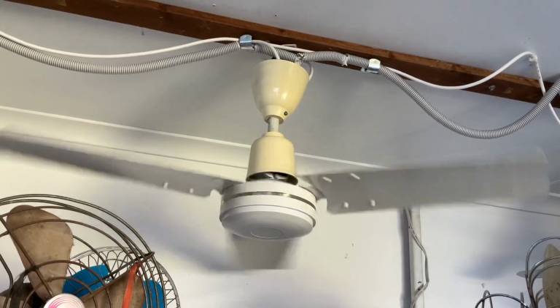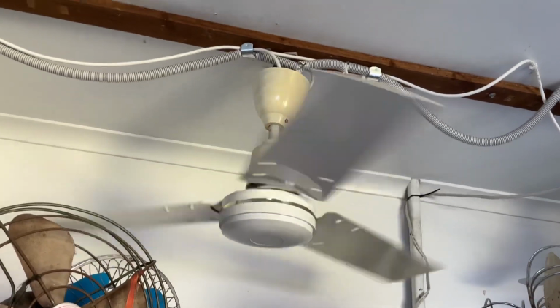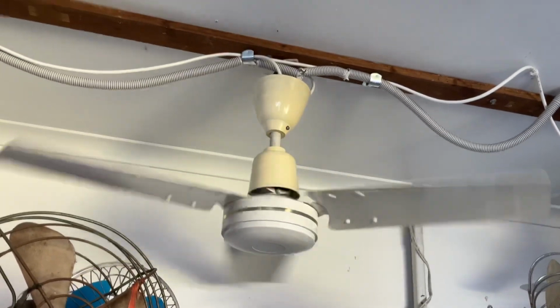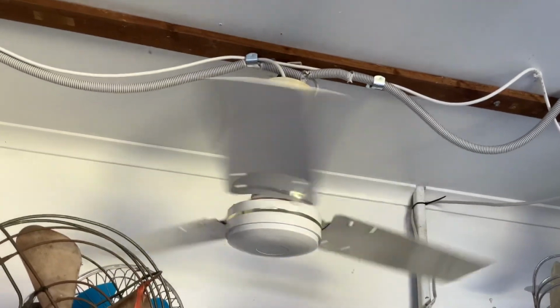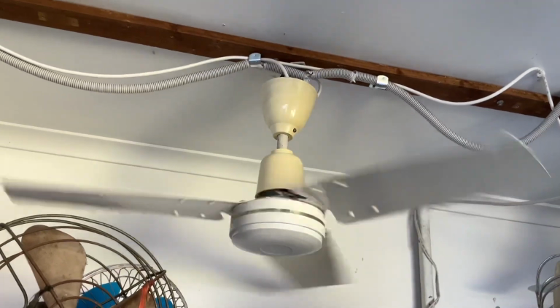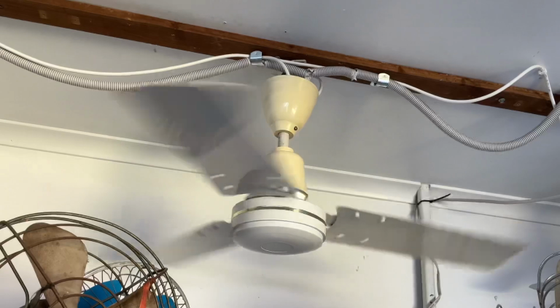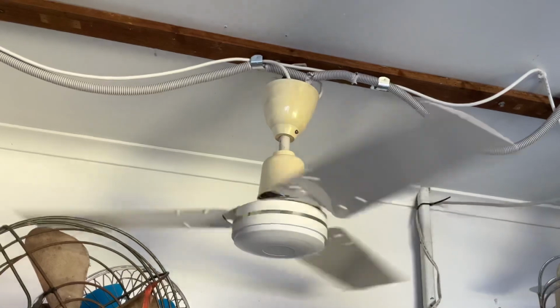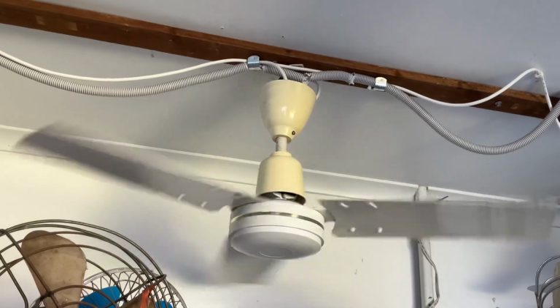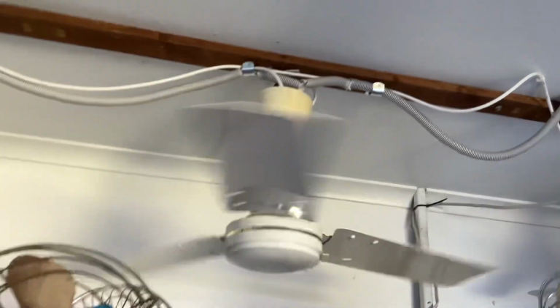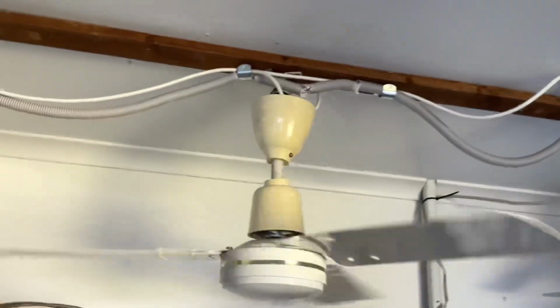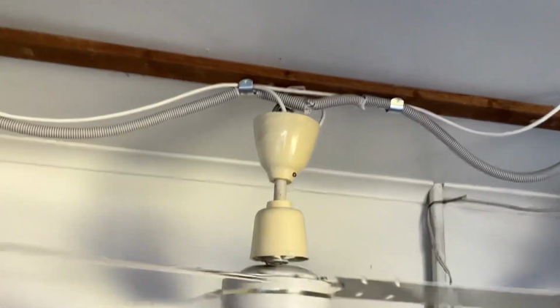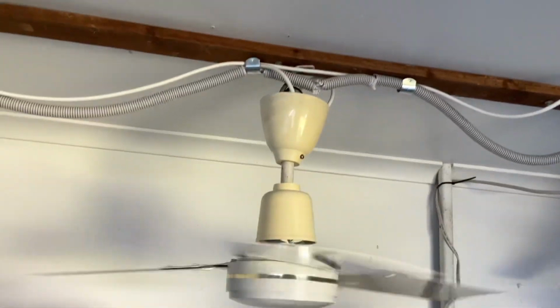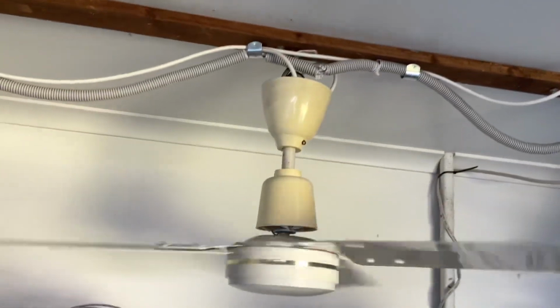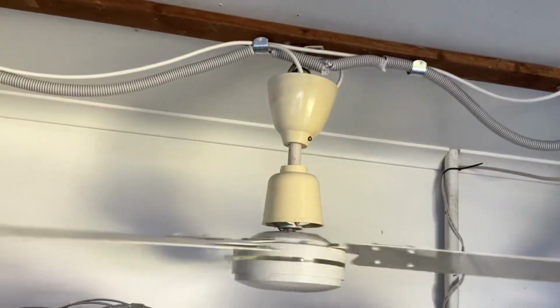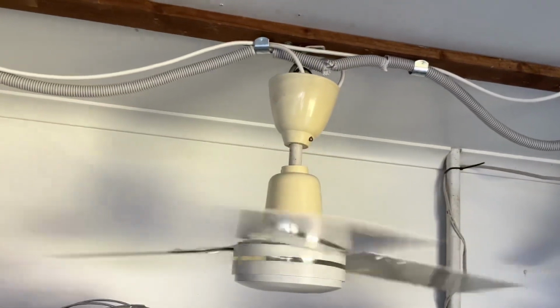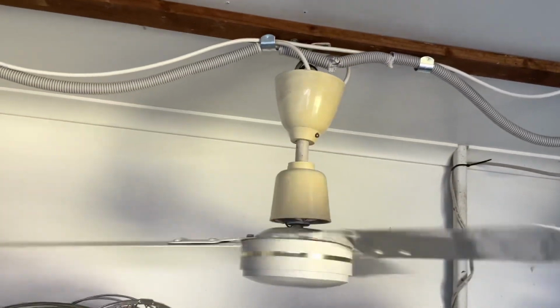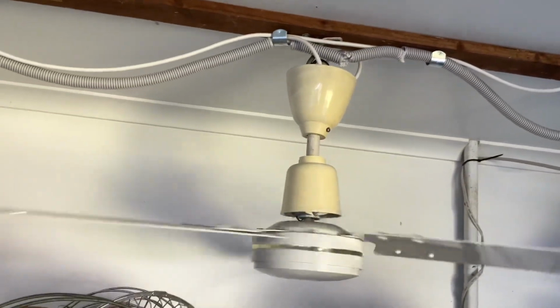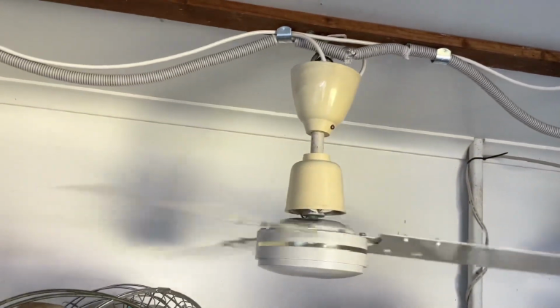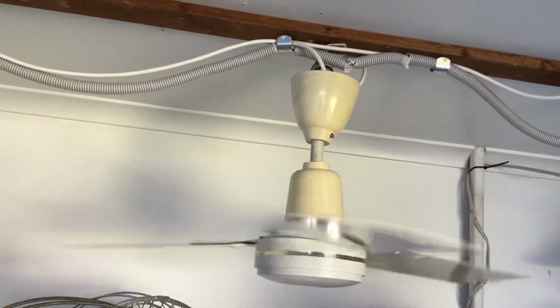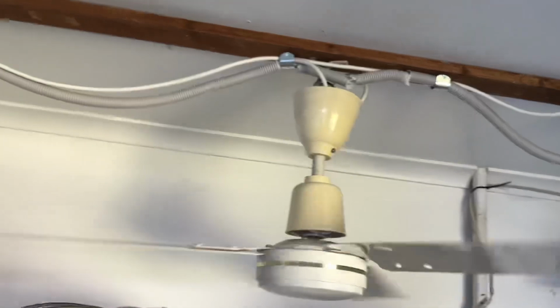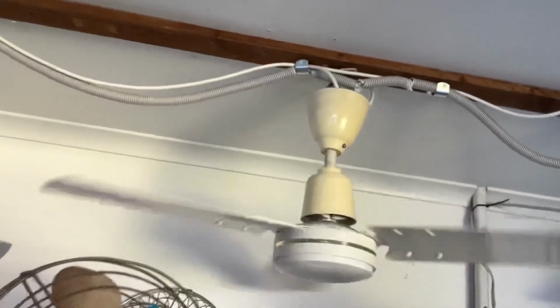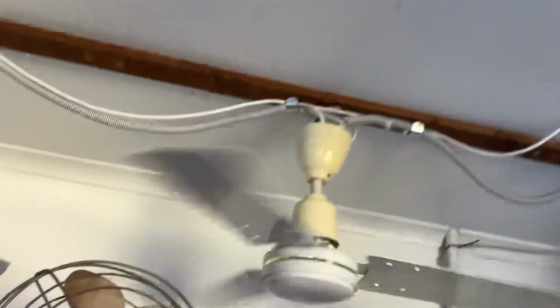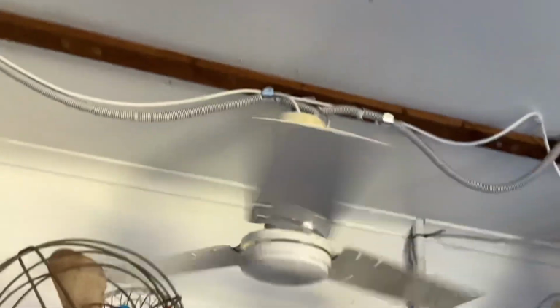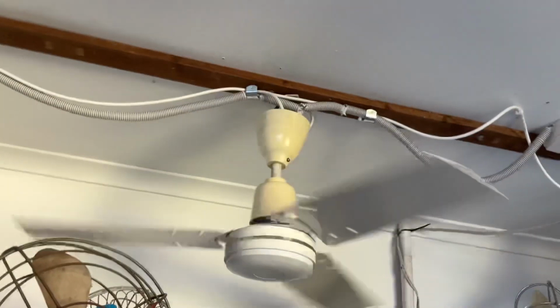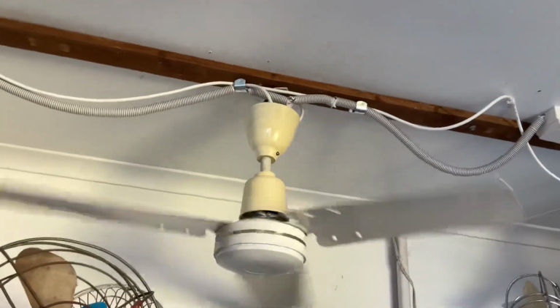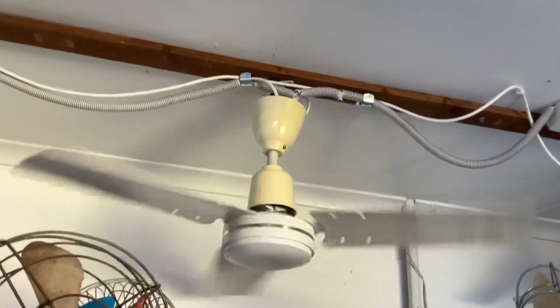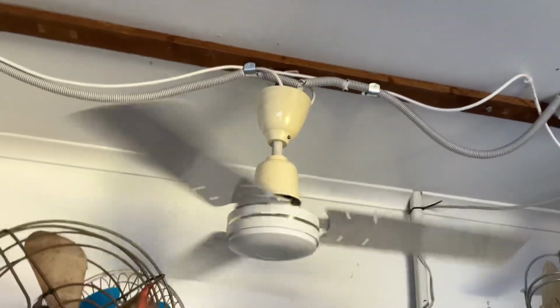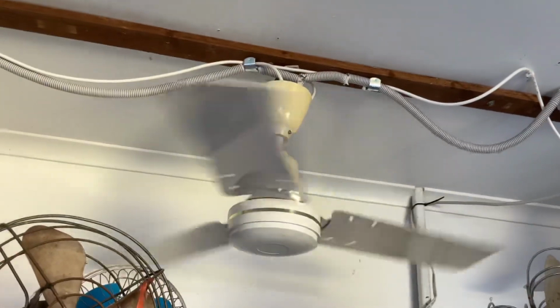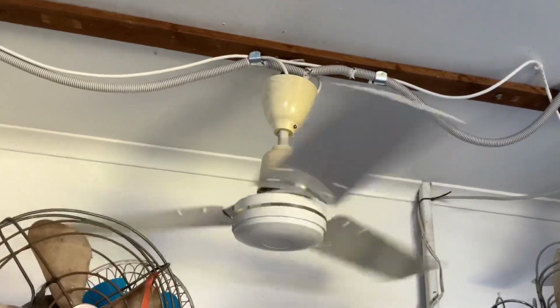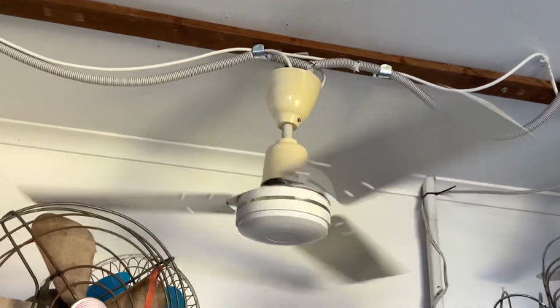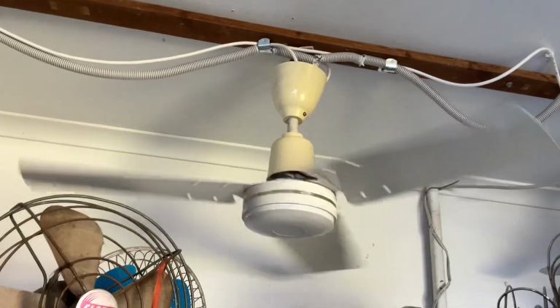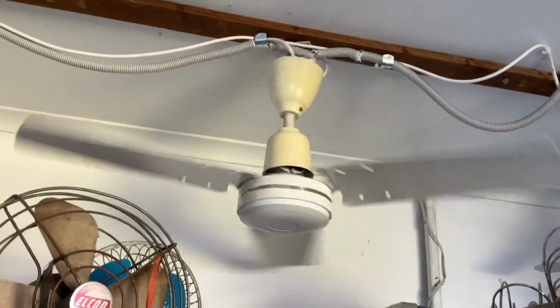Another thing — I didn't get the screws or anything for the canopy that holds the down rod and the motor set together. I had to put a wire through it to hold it together so it stops untwisting itself.